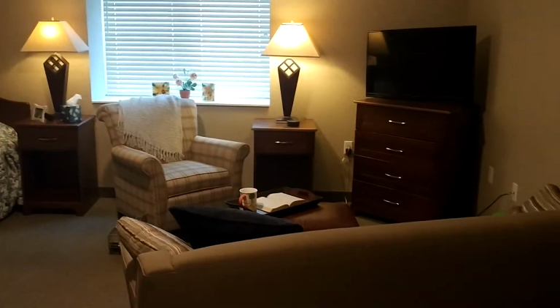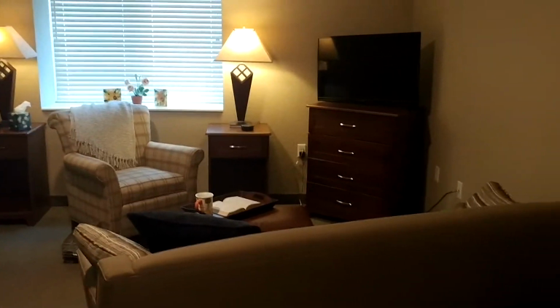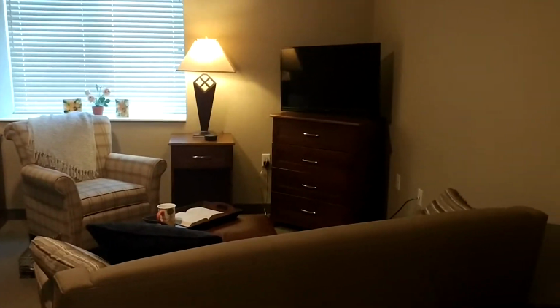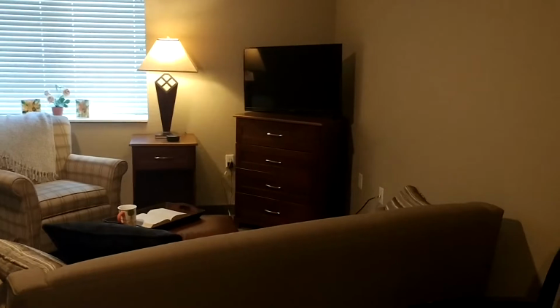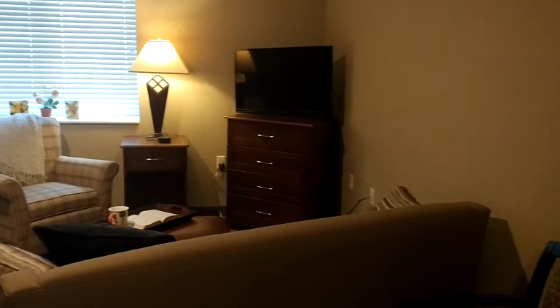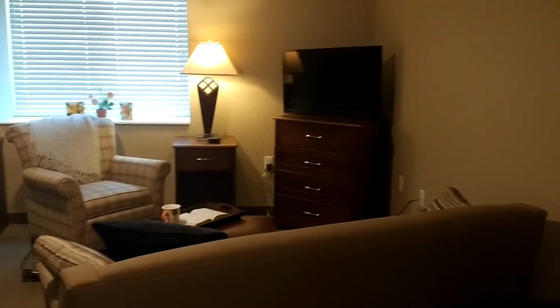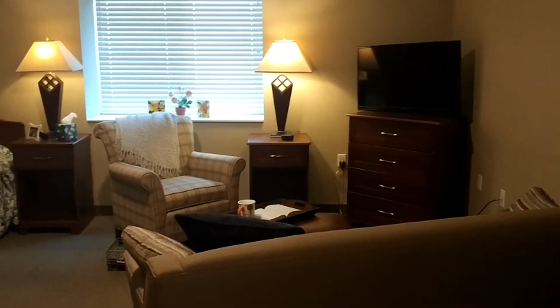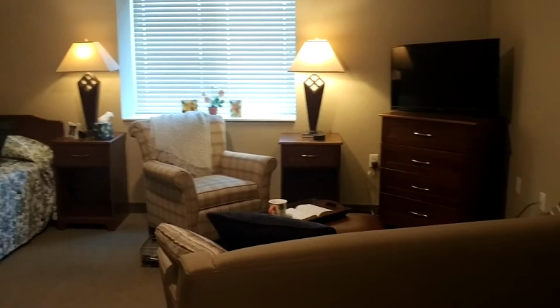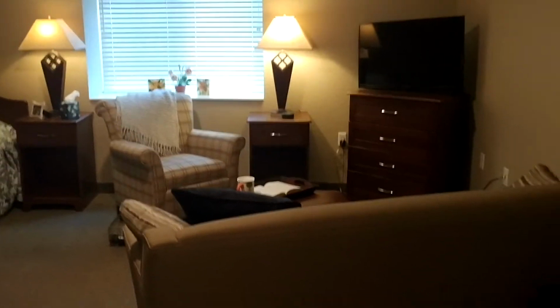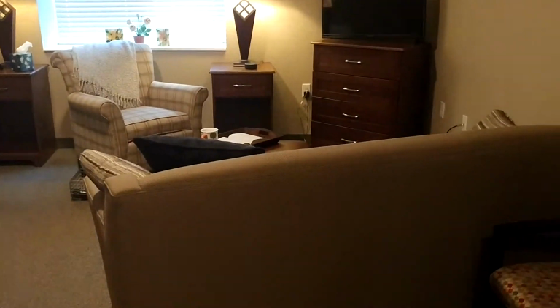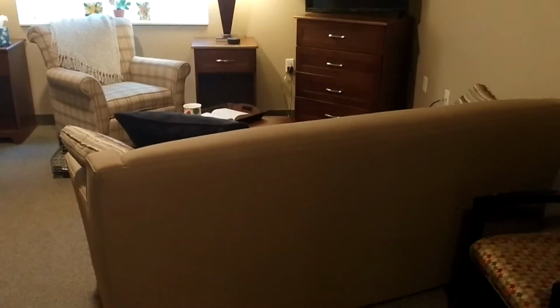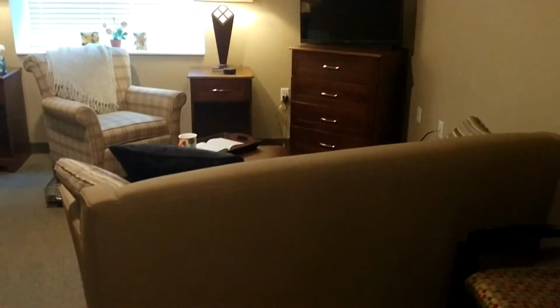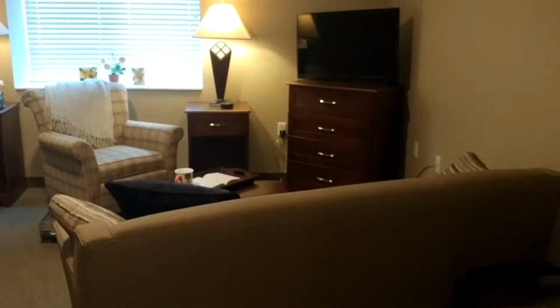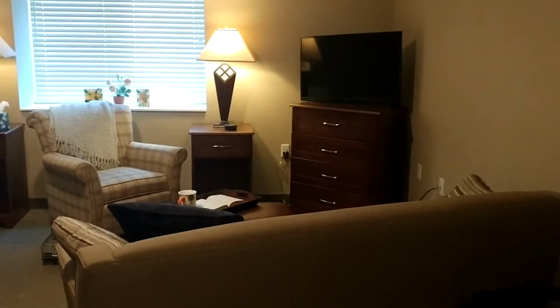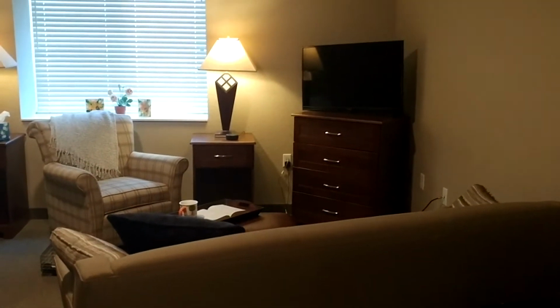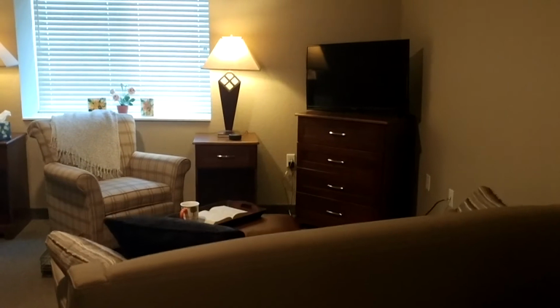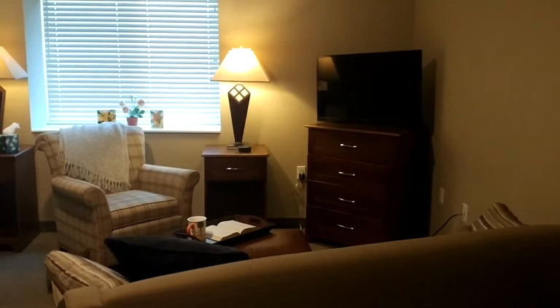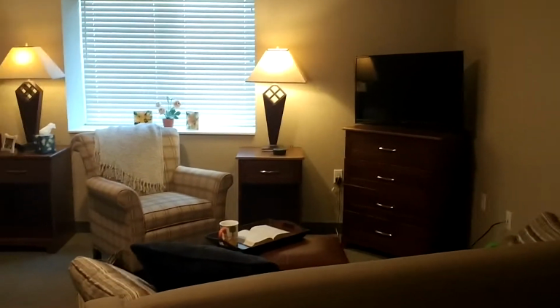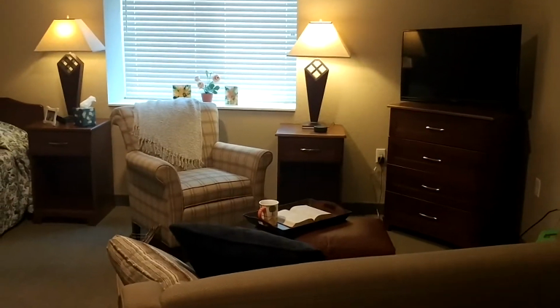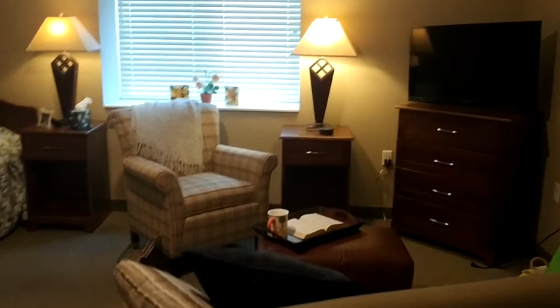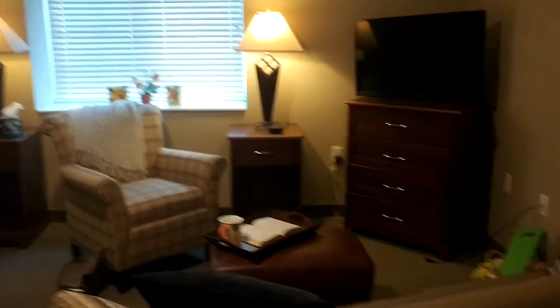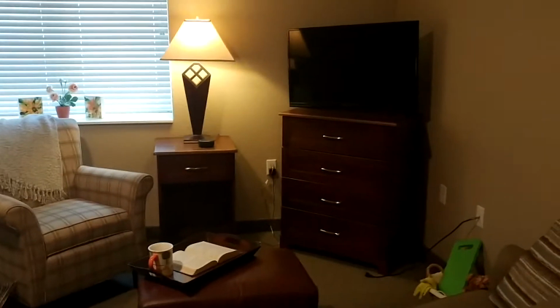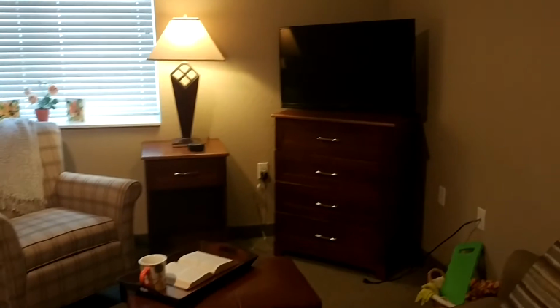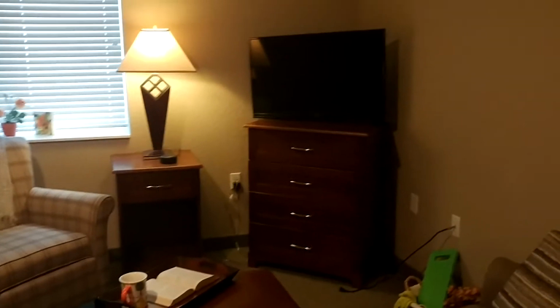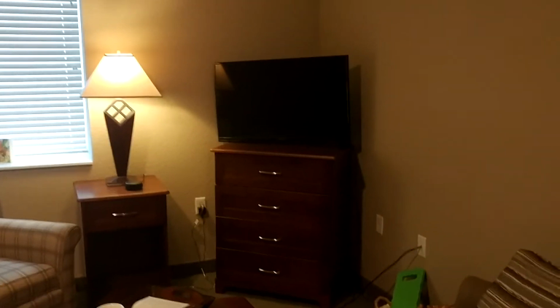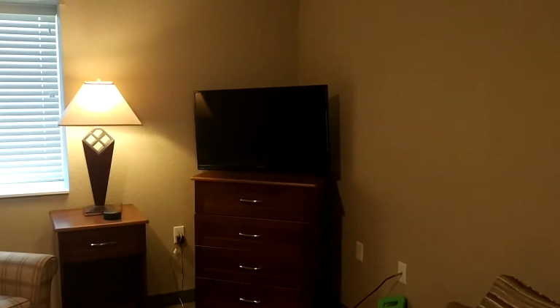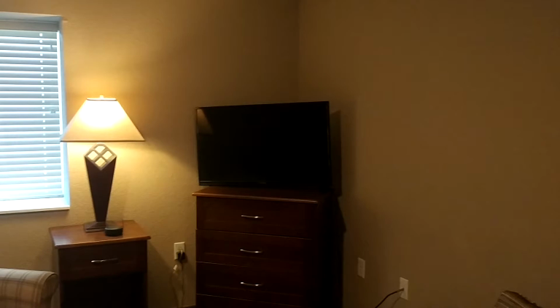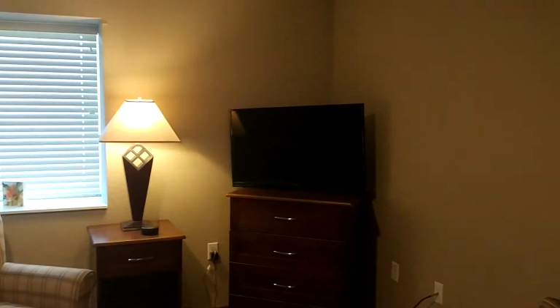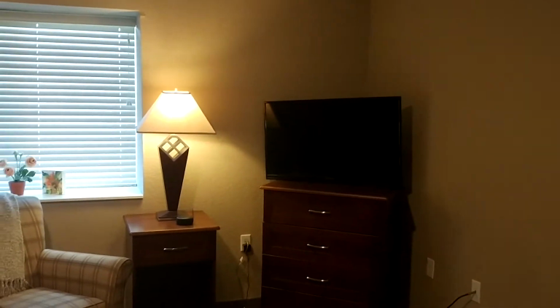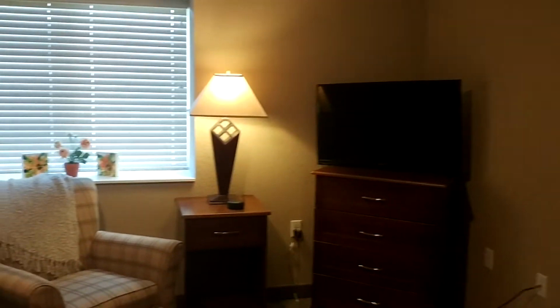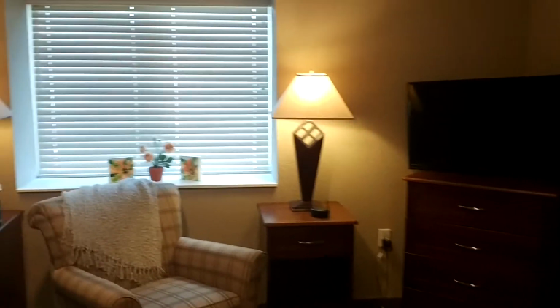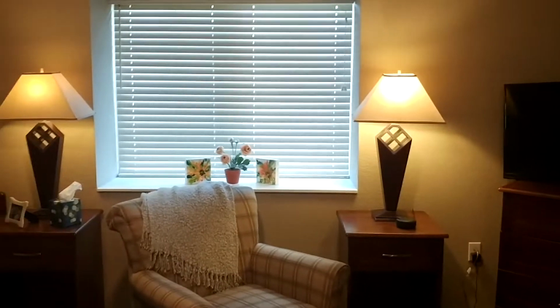The kitchenette is a medium-sized room that we have here. There's plenty of room for a living room setup. This is a full-size couch, full-size chair. We have a dresser that is used as a TV stand.